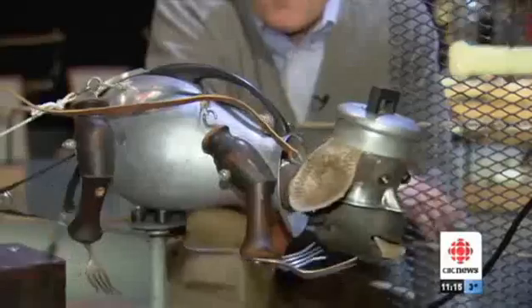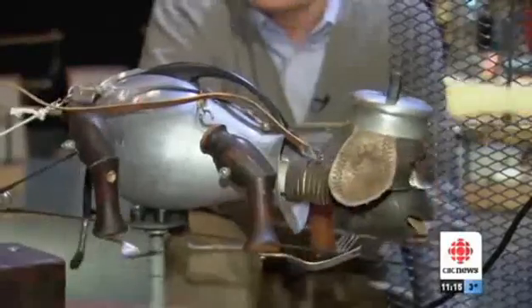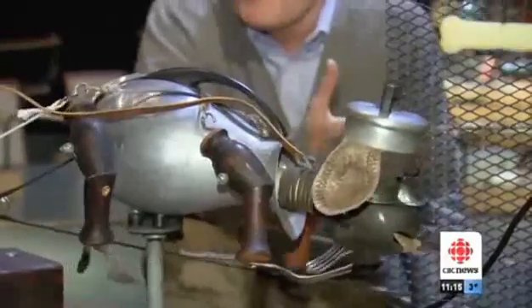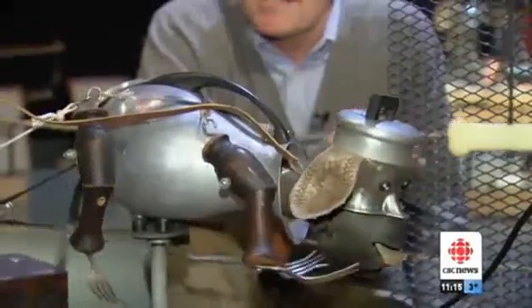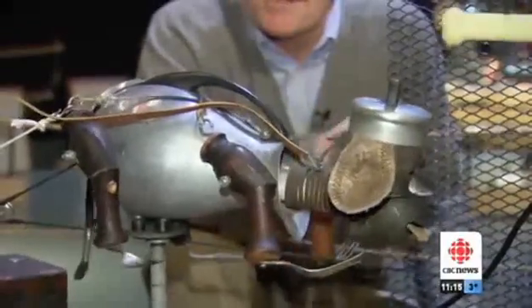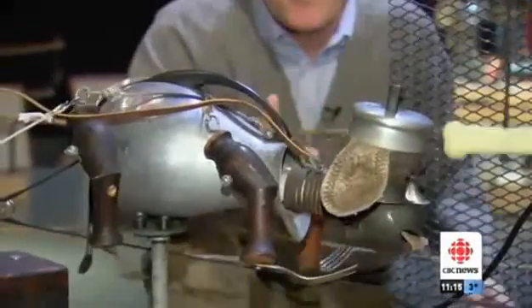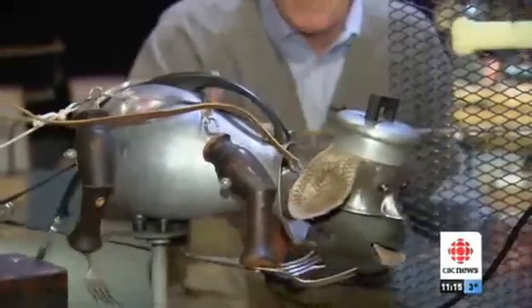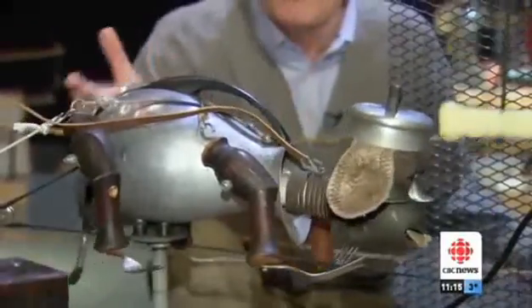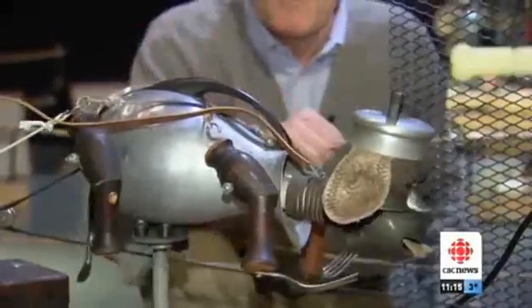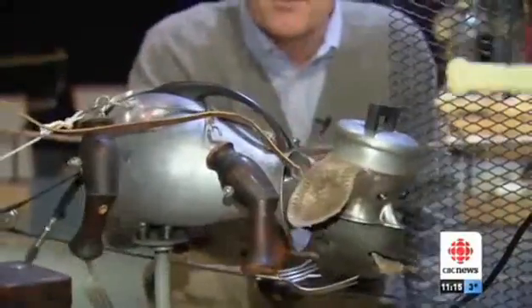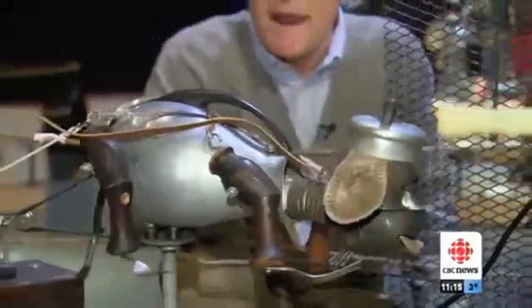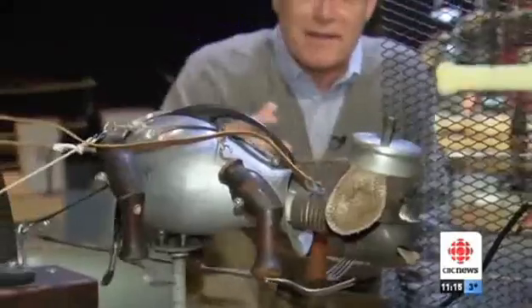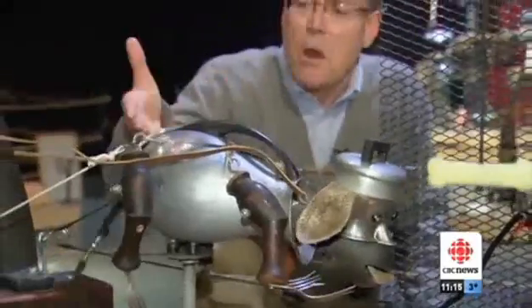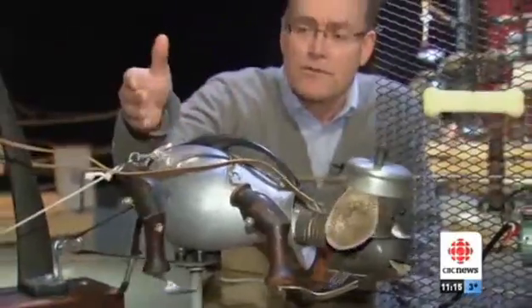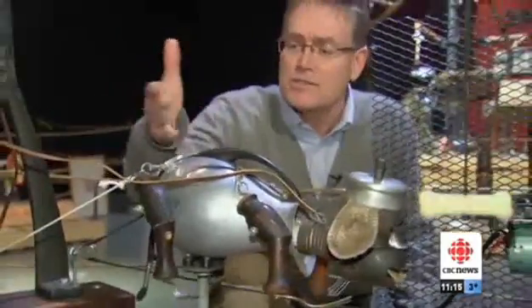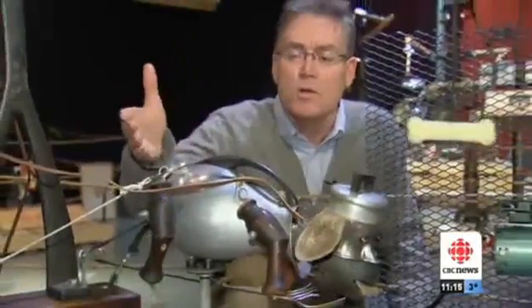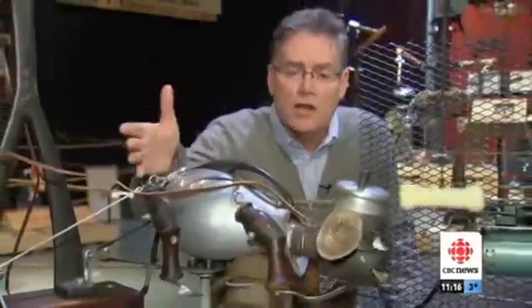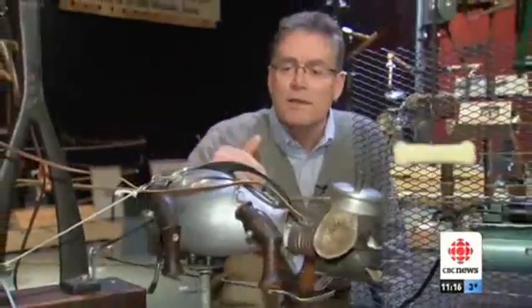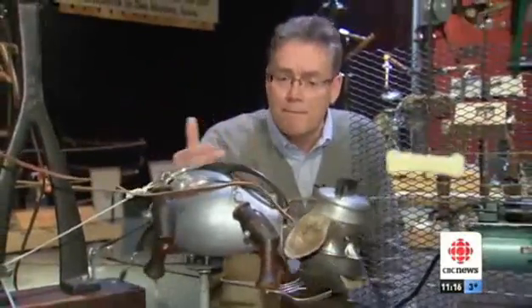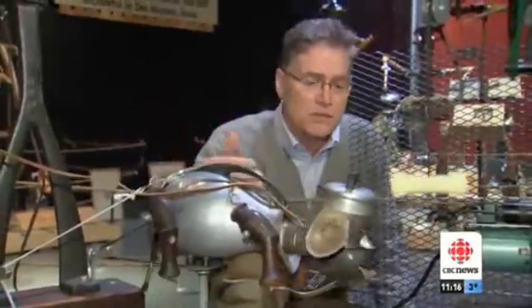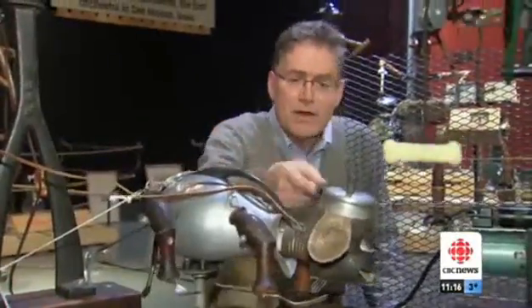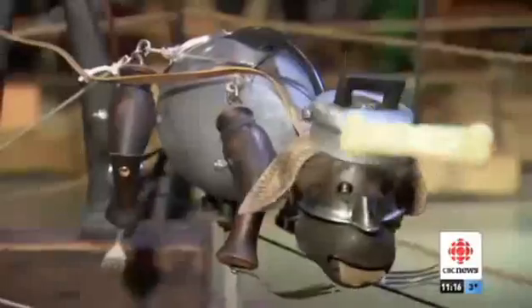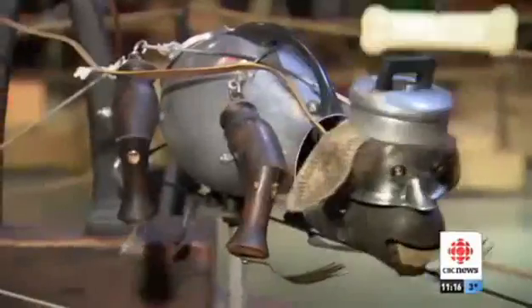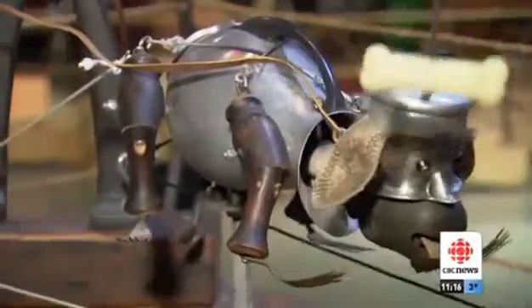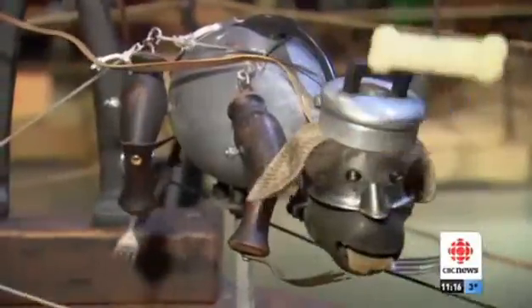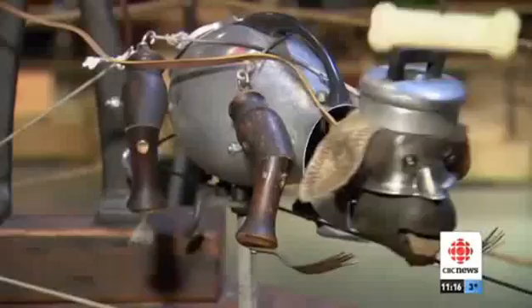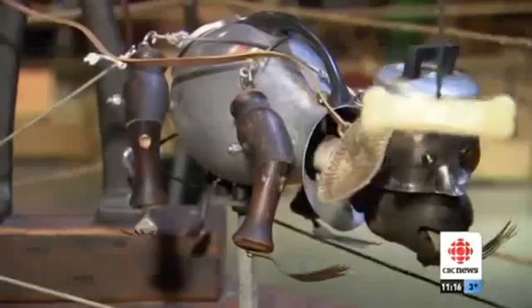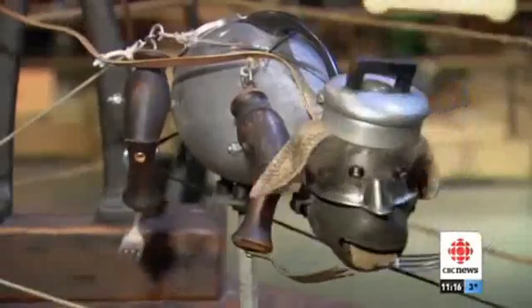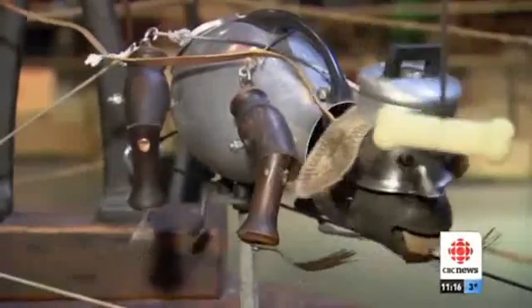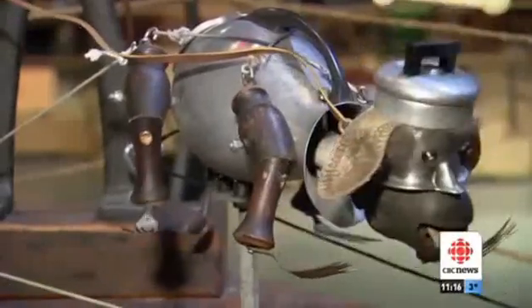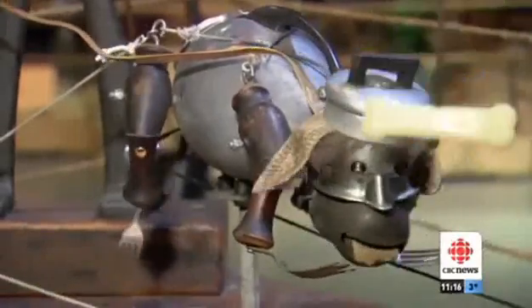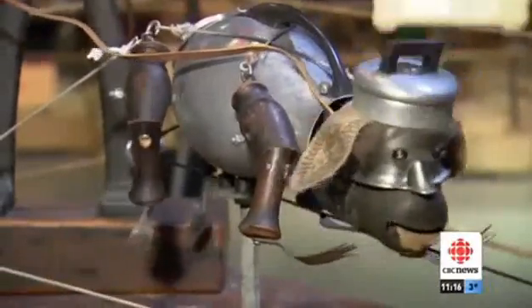Part of the joy of this exhibition is figuring out how all these contraptions are made. This dog, for instance, is an old aluminum pitcher. The ears are made with a baseball, the paws with old forks.